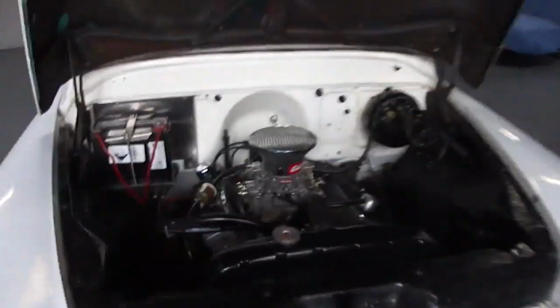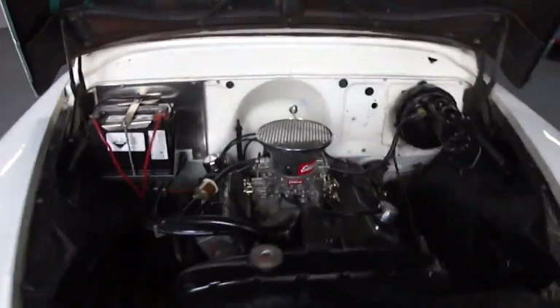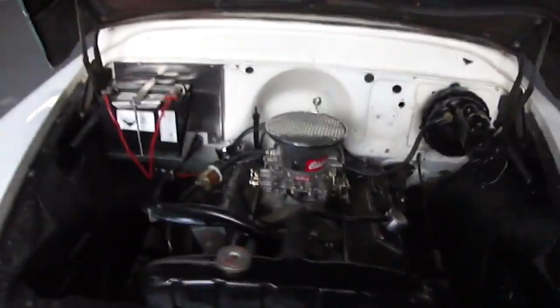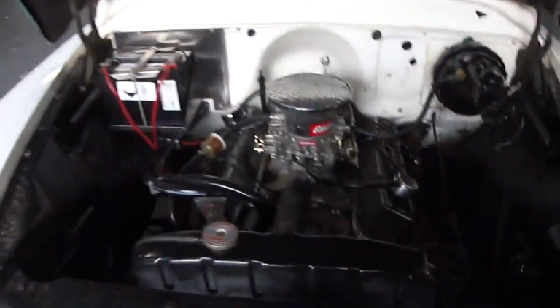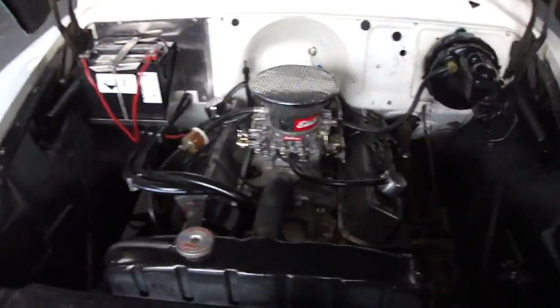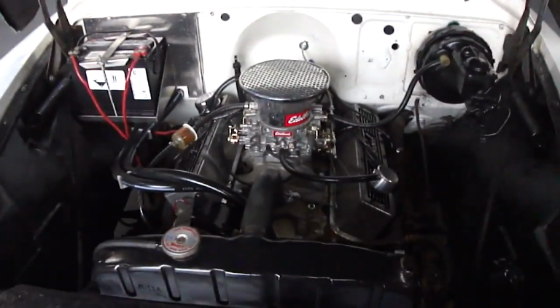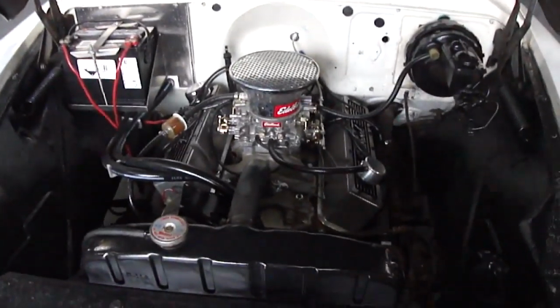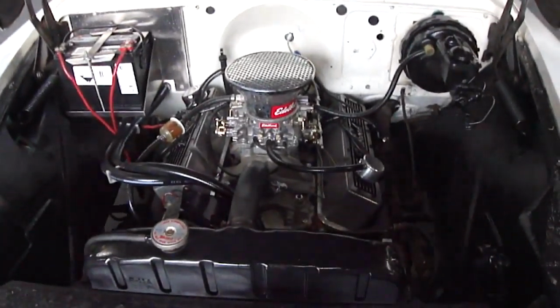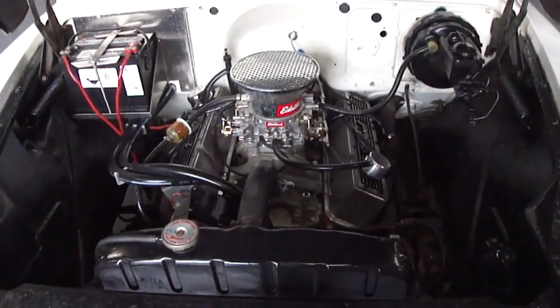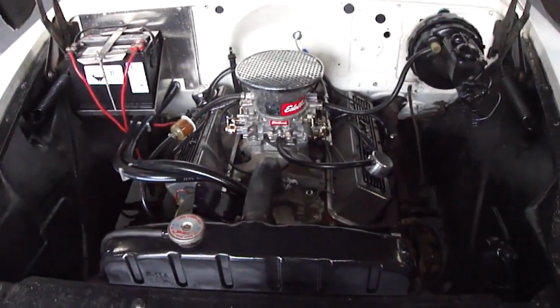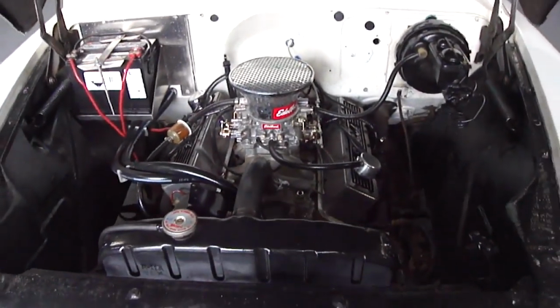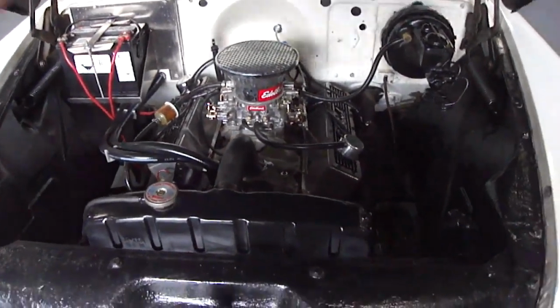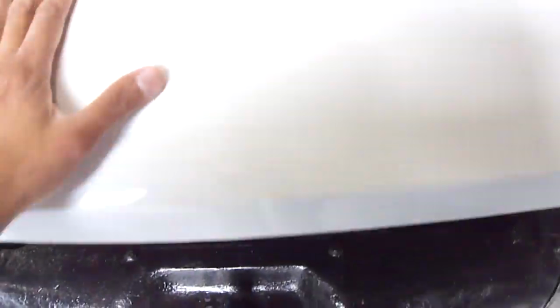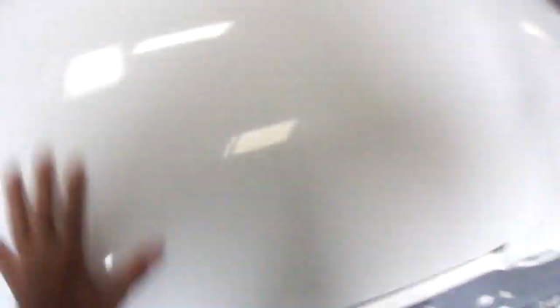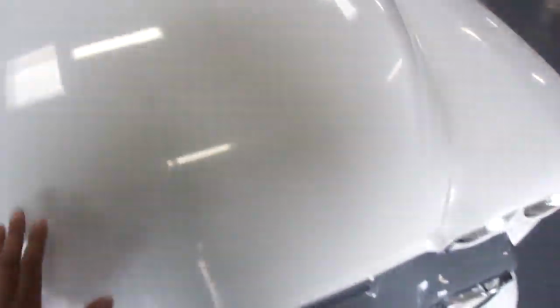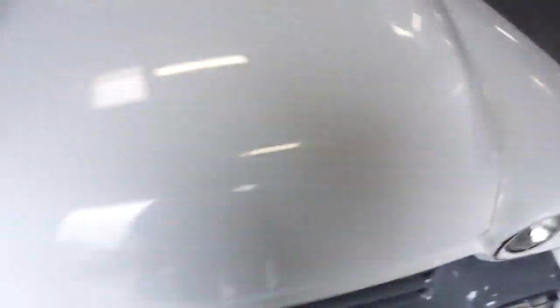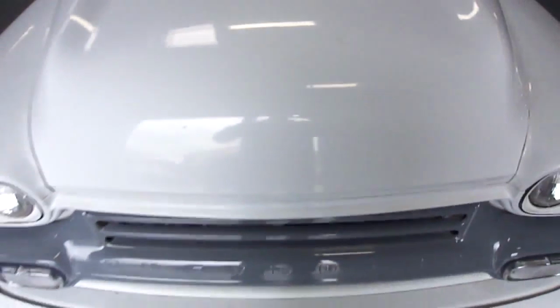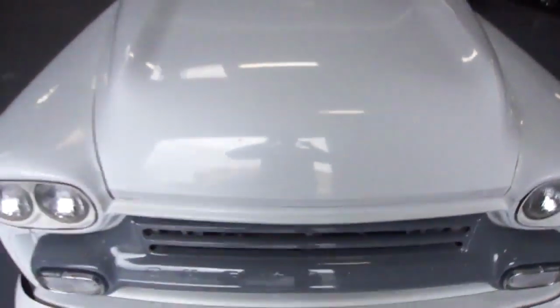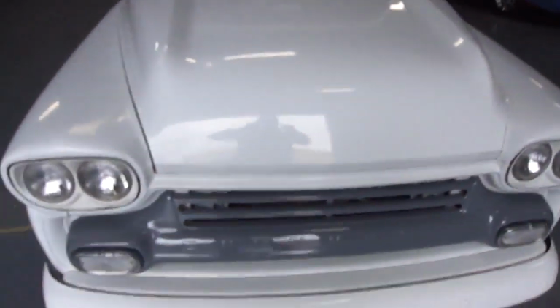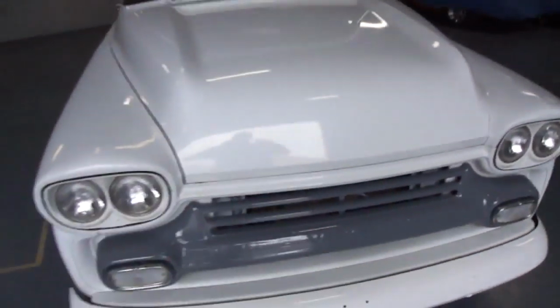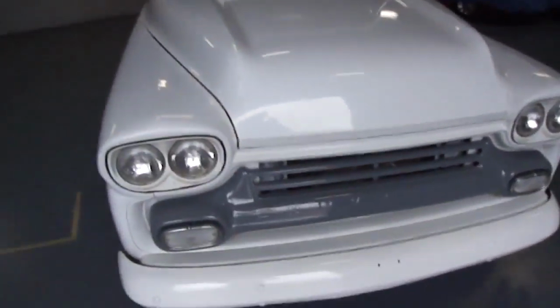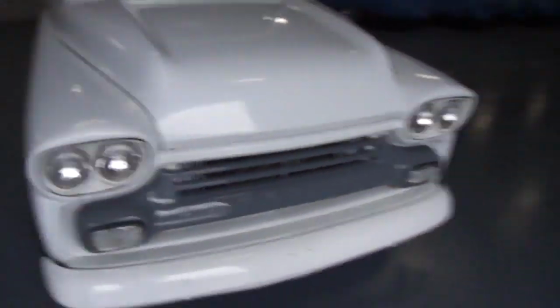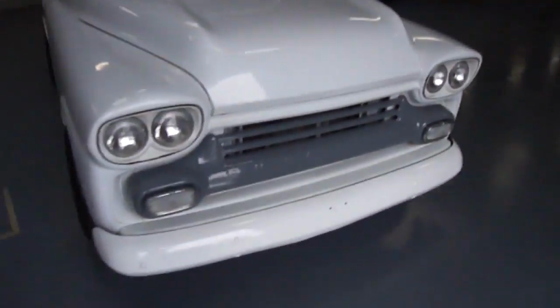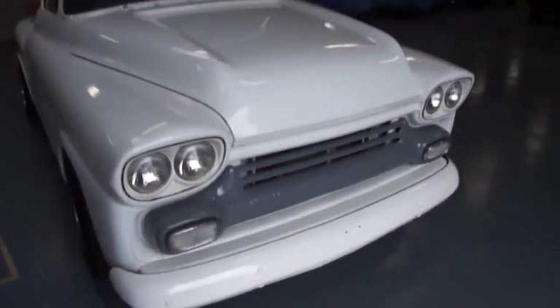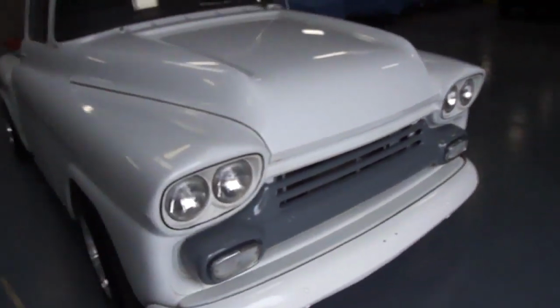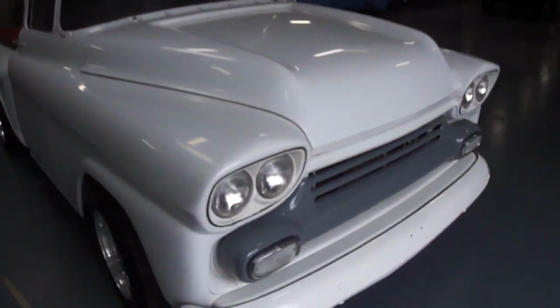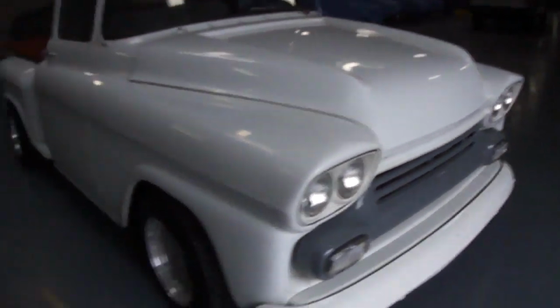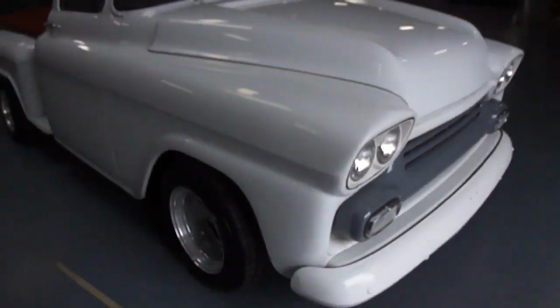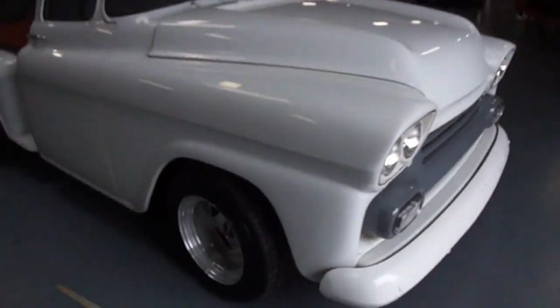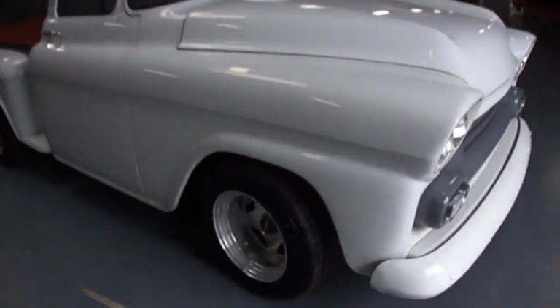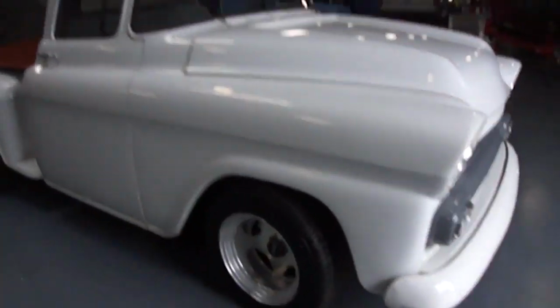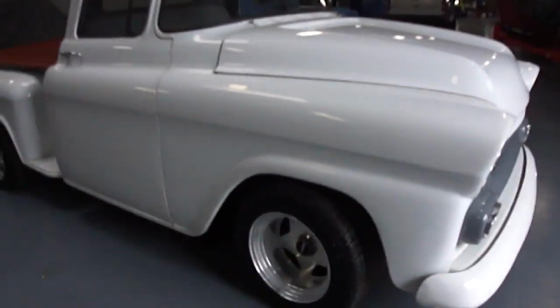The engine sounds absolutely amazing. It idles really, really well — super strong engine. Drives extremely fast down the road.